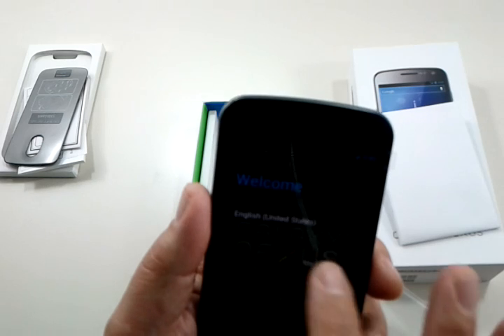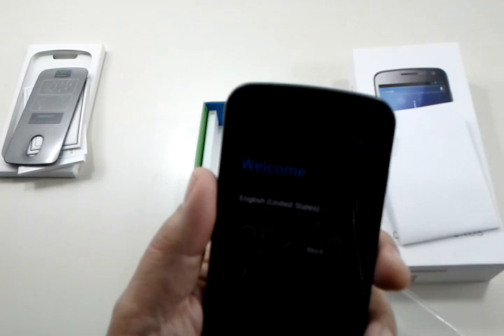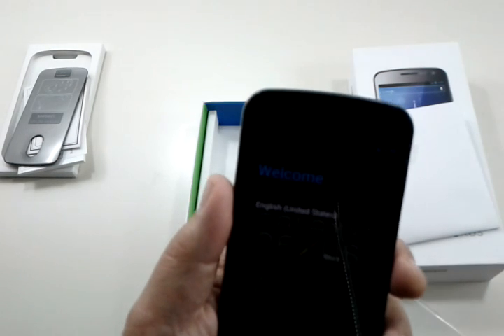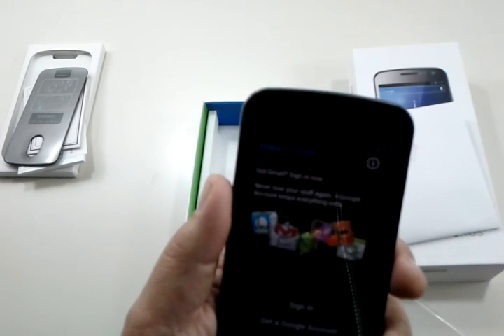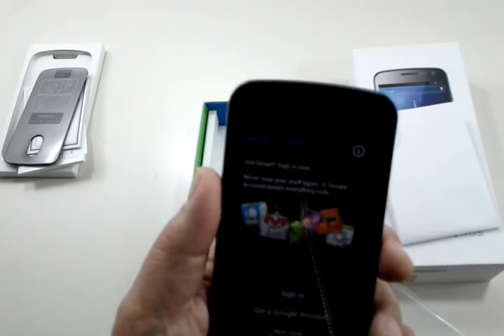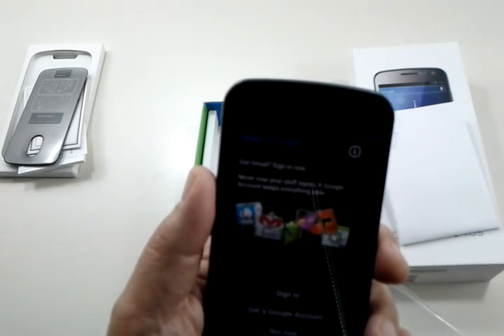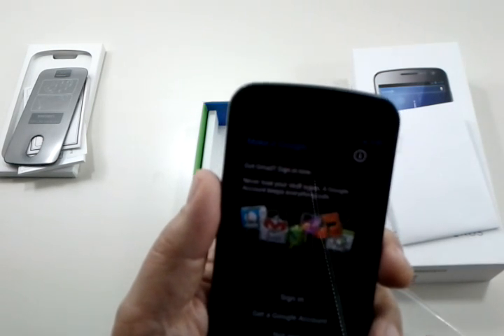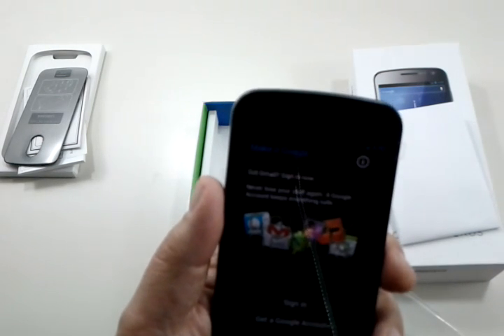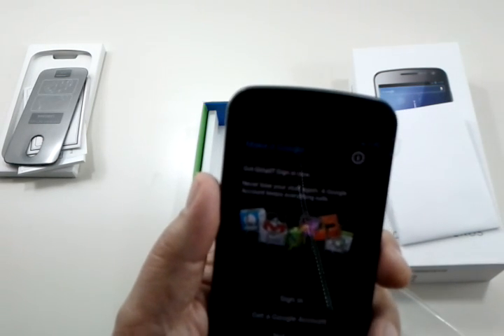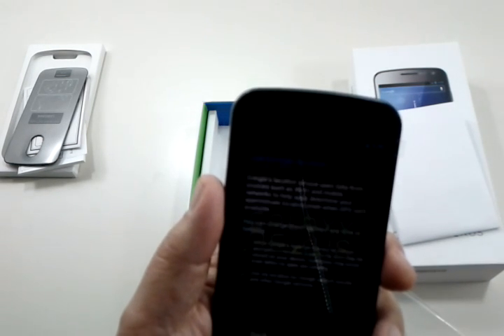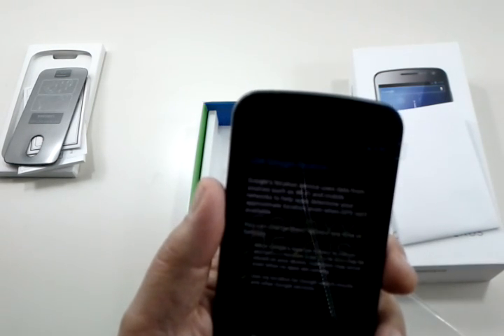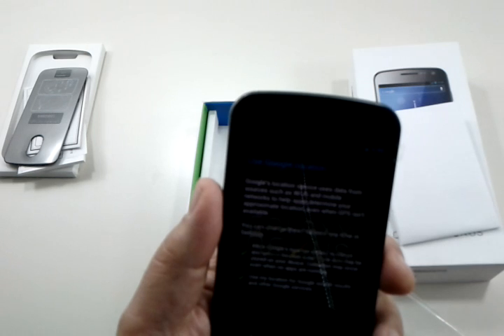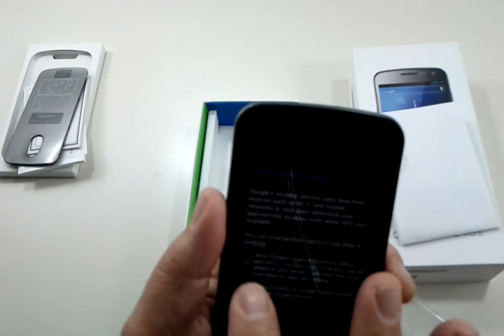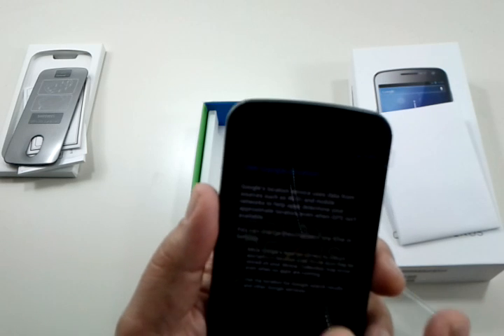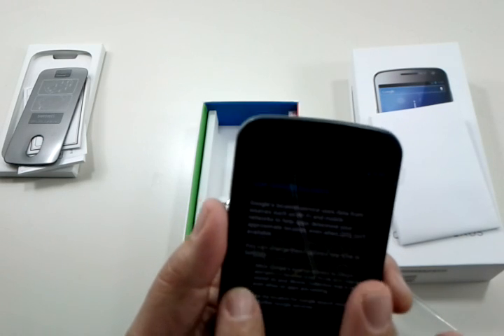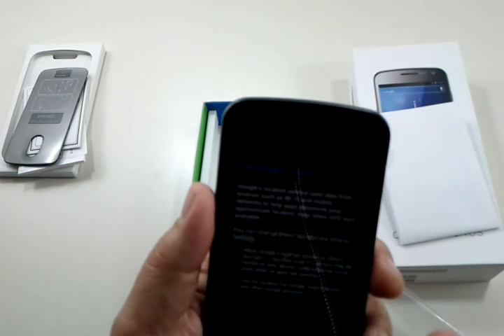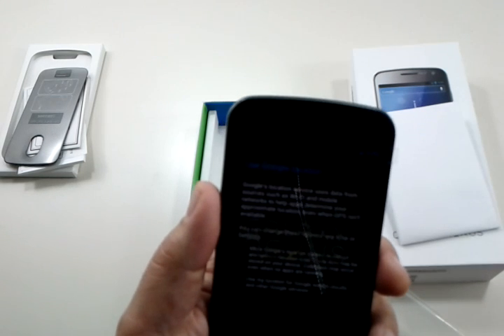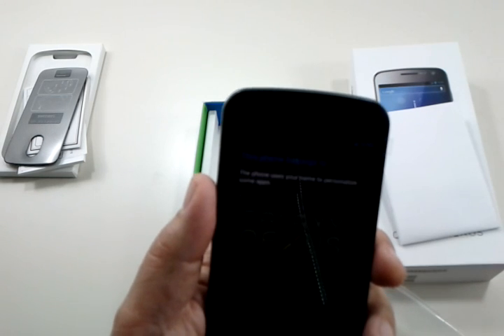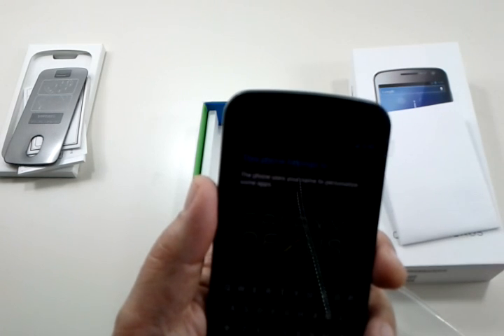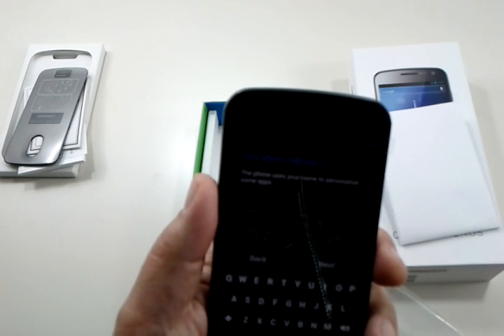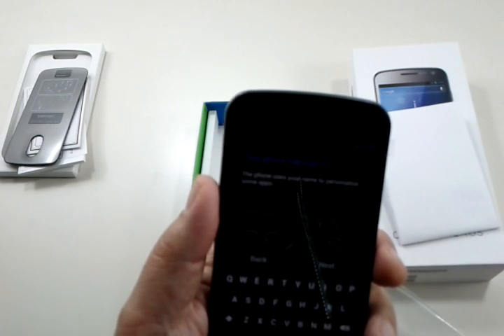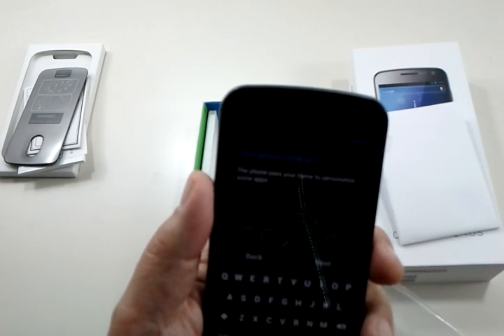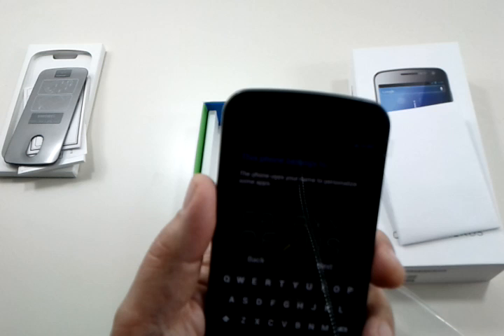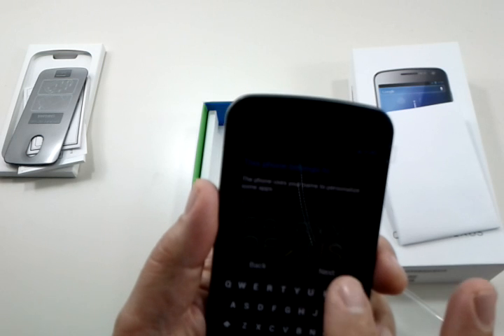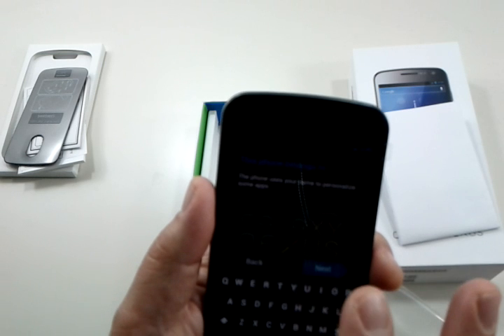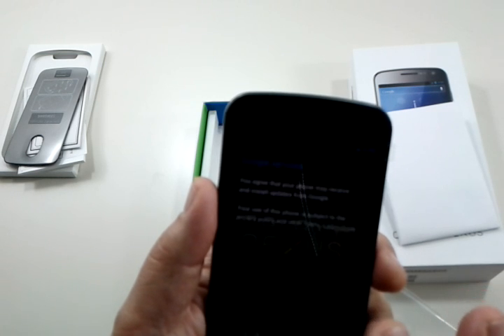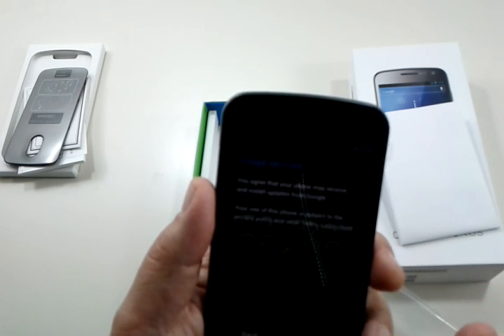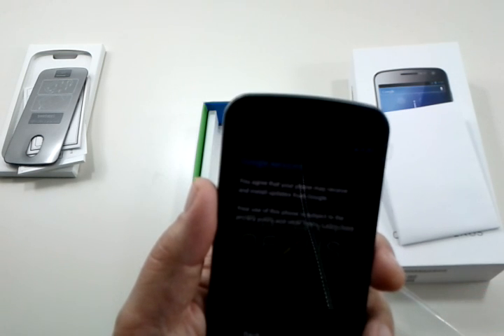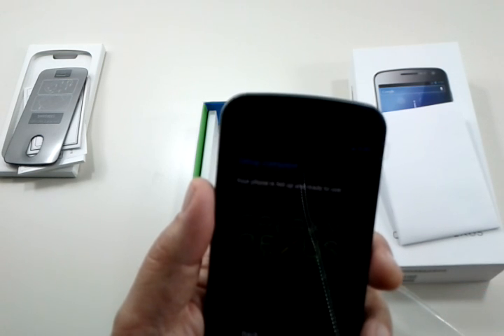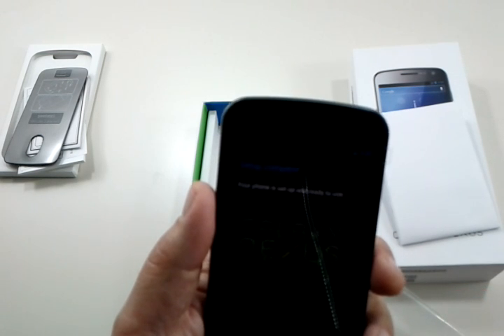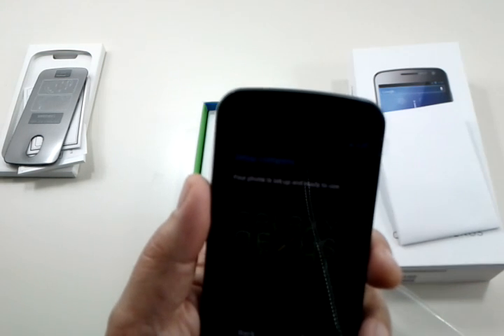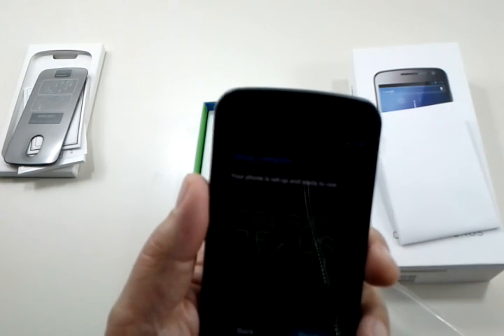Hit start. I'm not going to do any of this. I'm not going to sign in or anything — we're just going to quit all this. I just want you to see the phone. Let's get out of here. Next. And then we're finished.